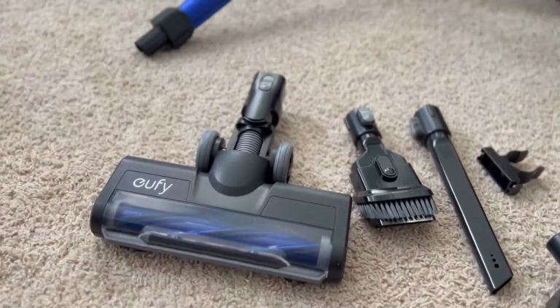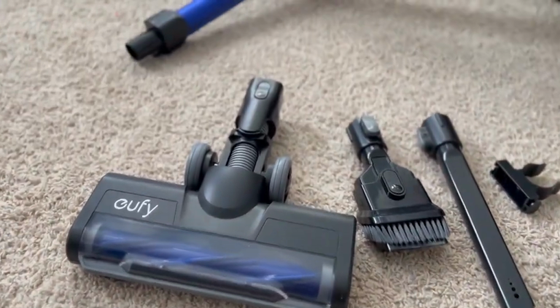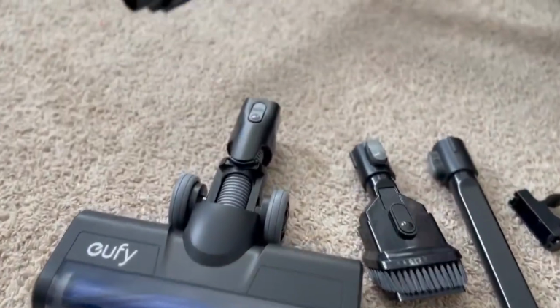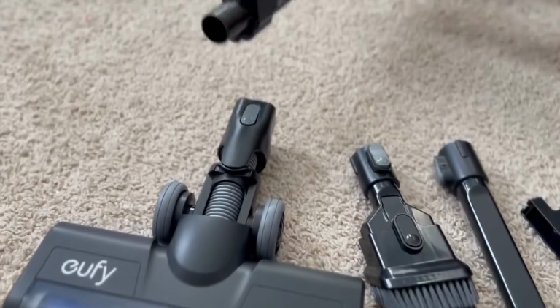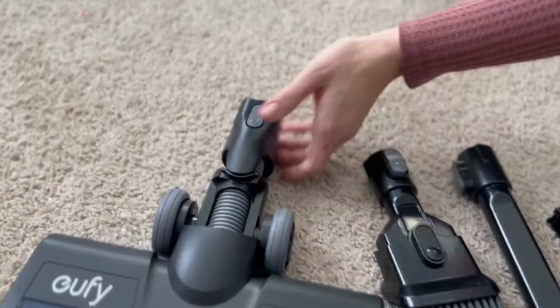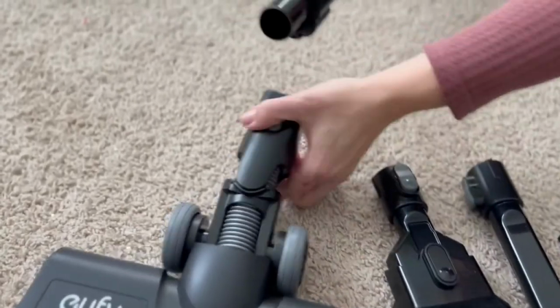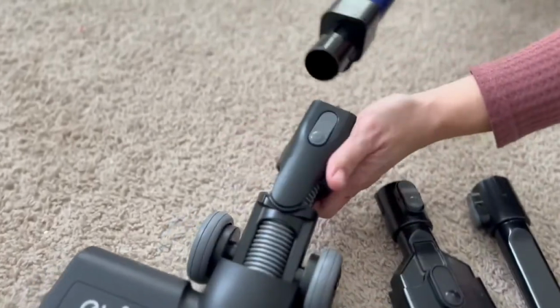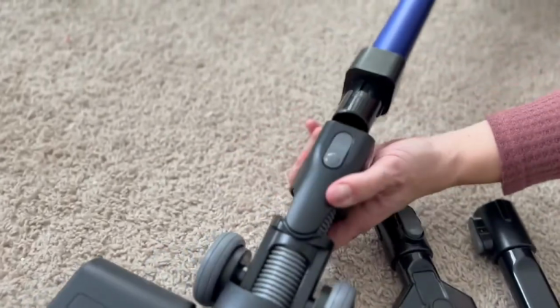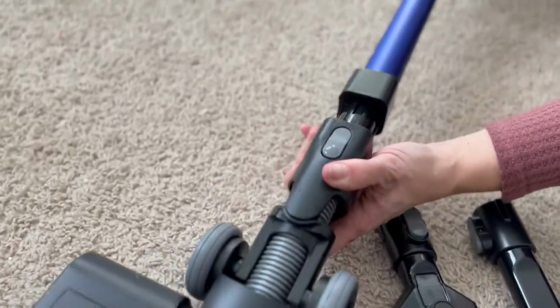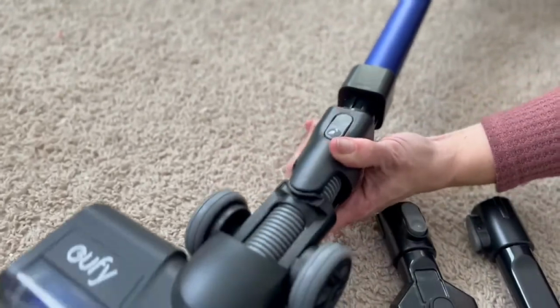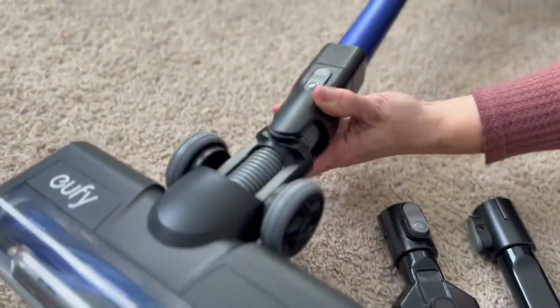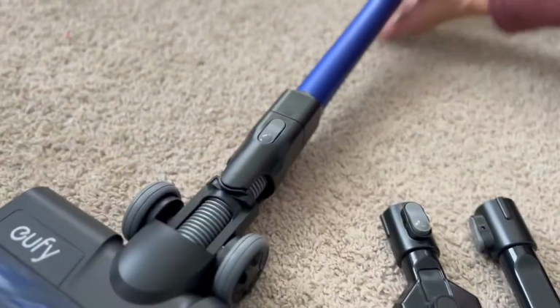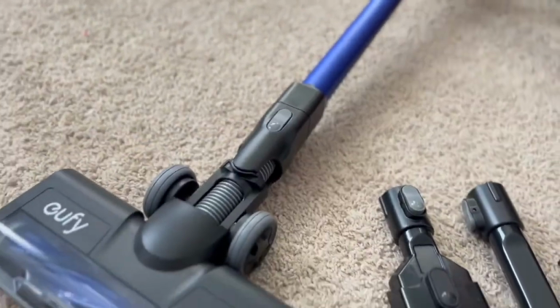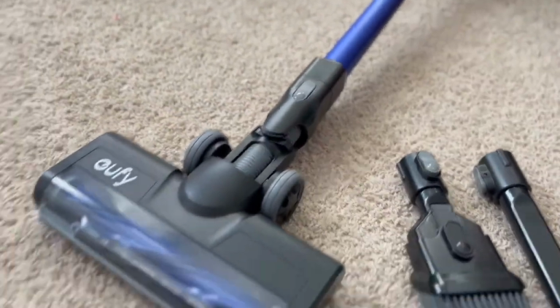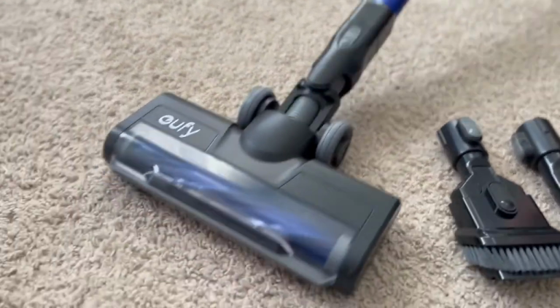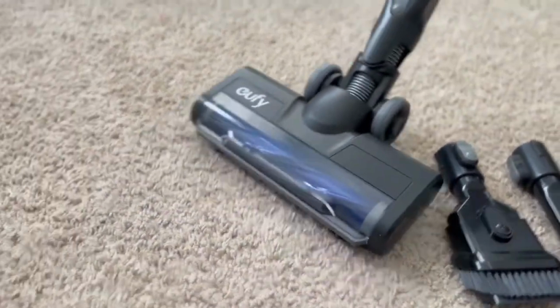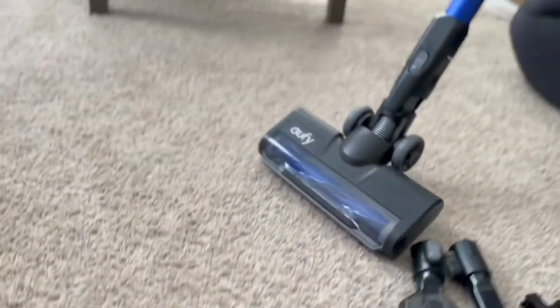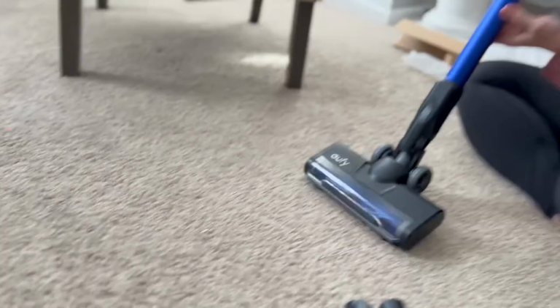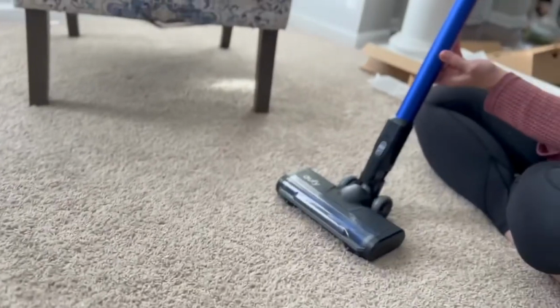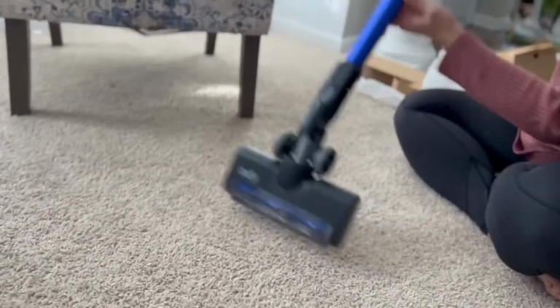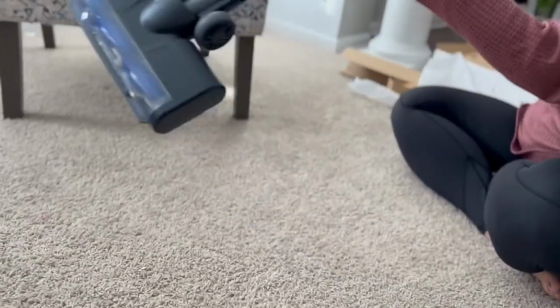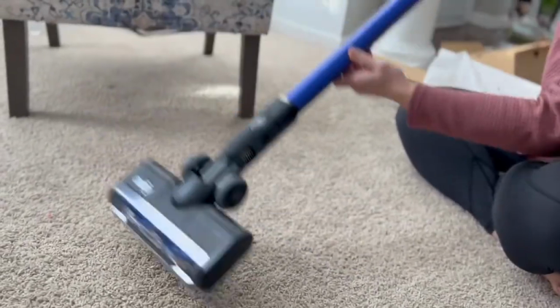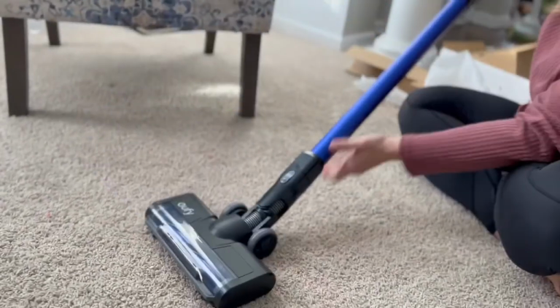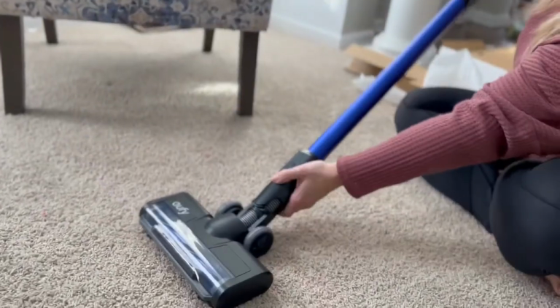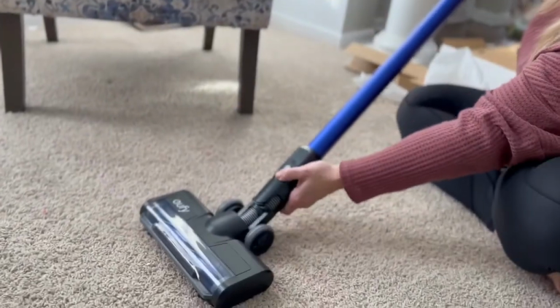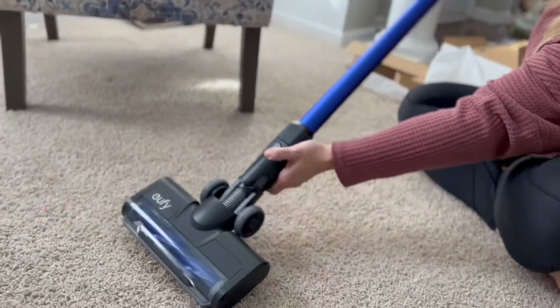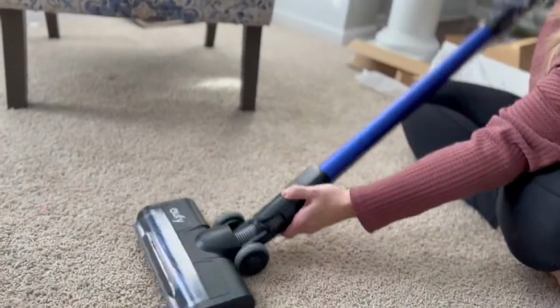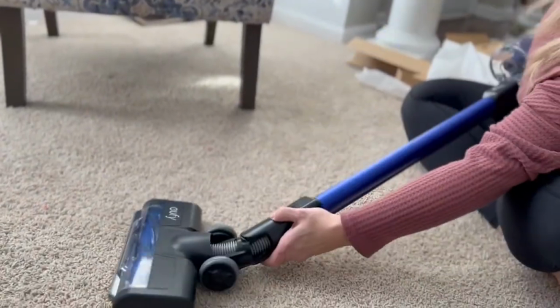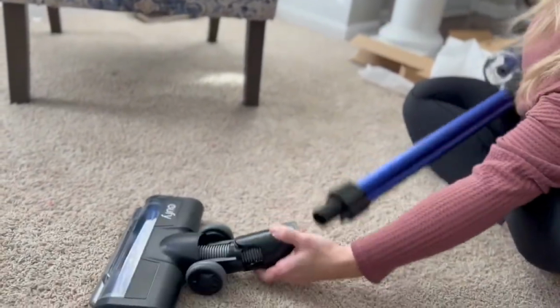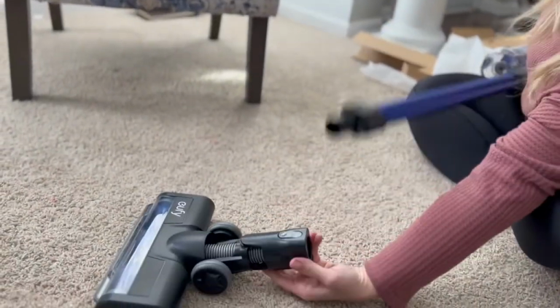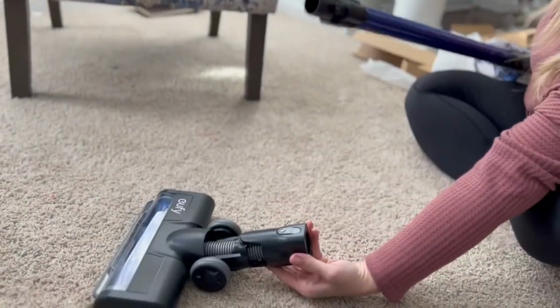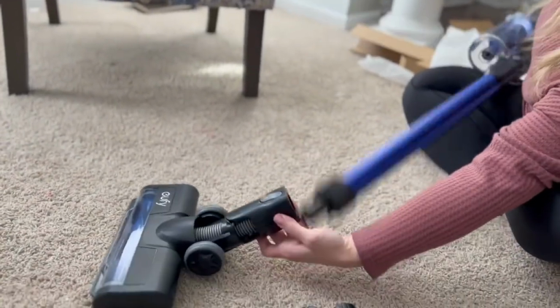We're going to just attach this real quick. I love that everything snaps on. It's nice and lightweight, it's easy to use, and it's easy to detach and attach as well — one handed.